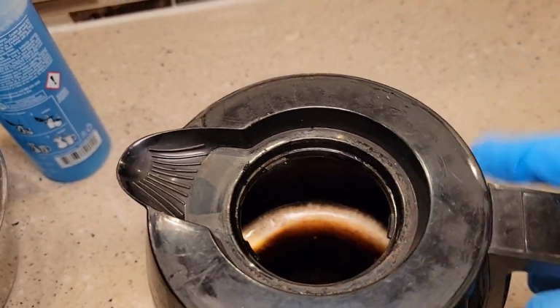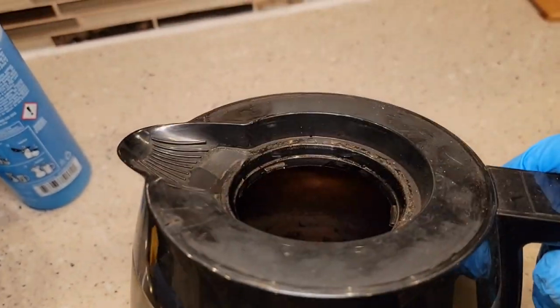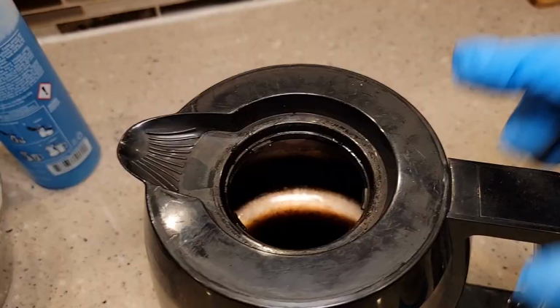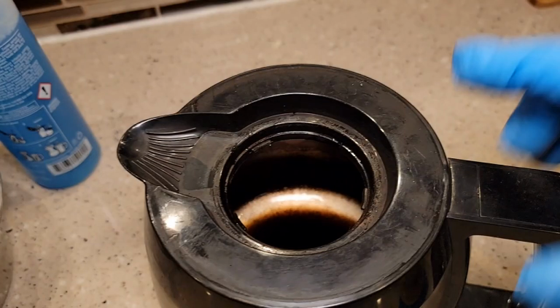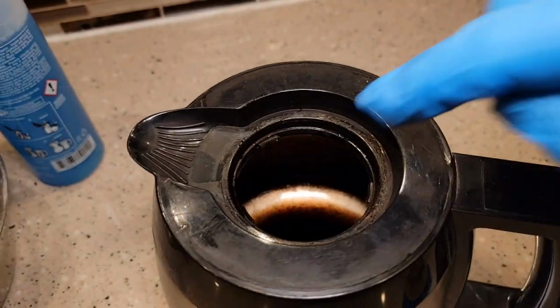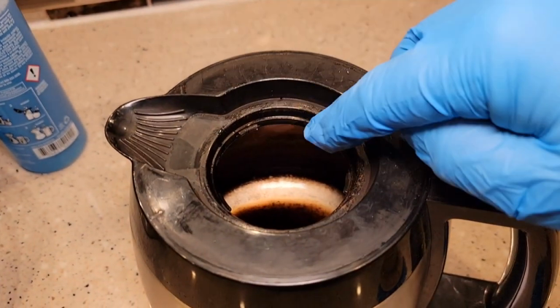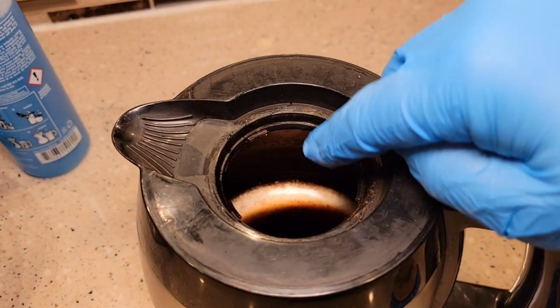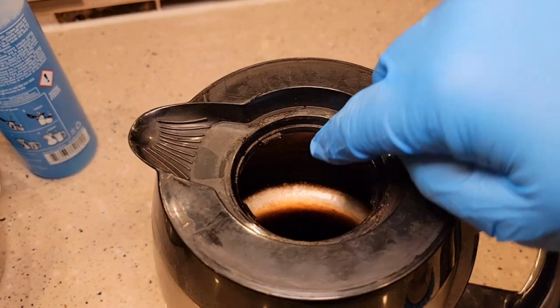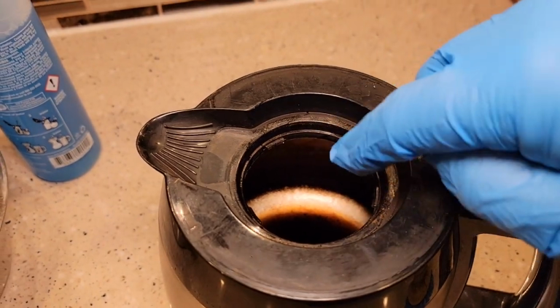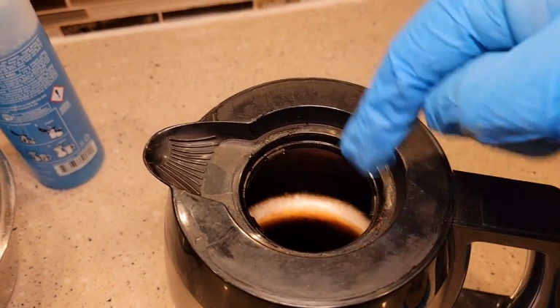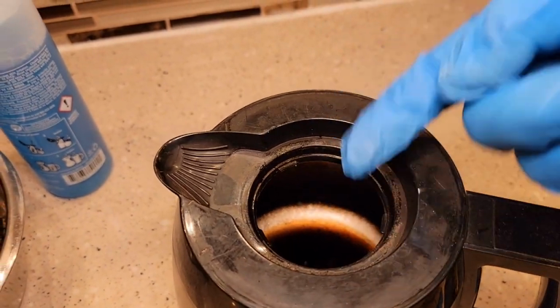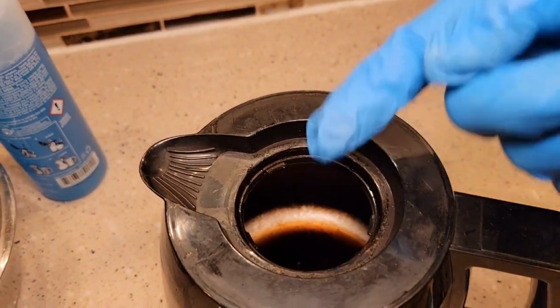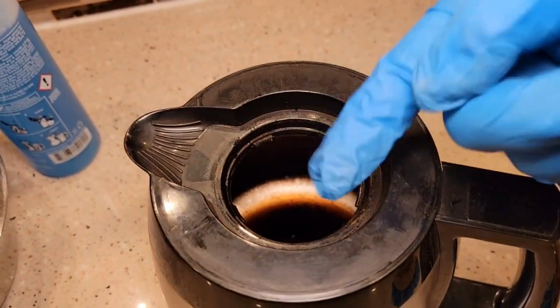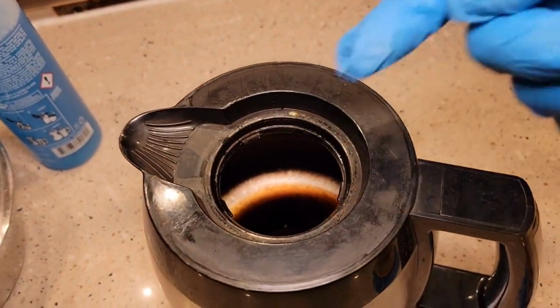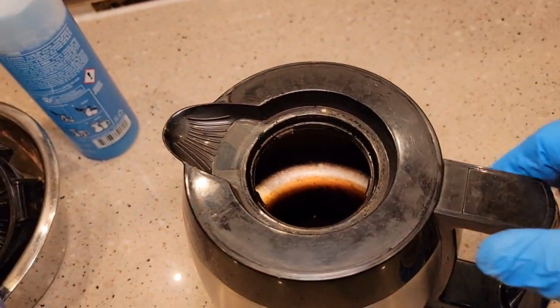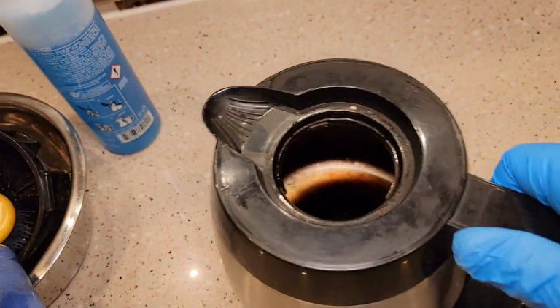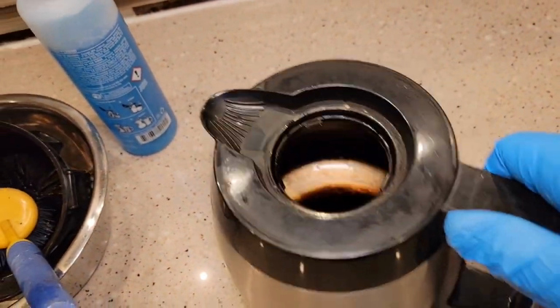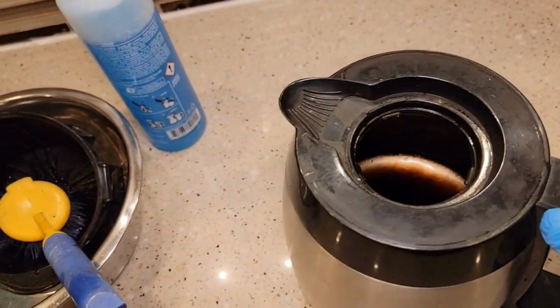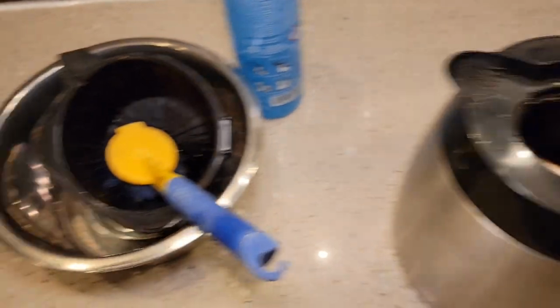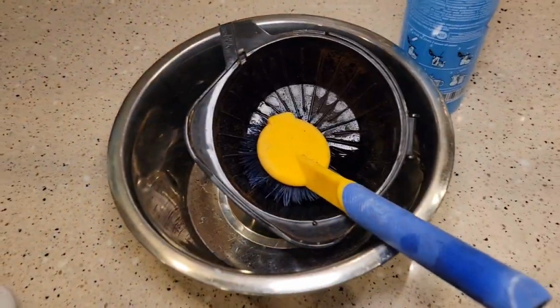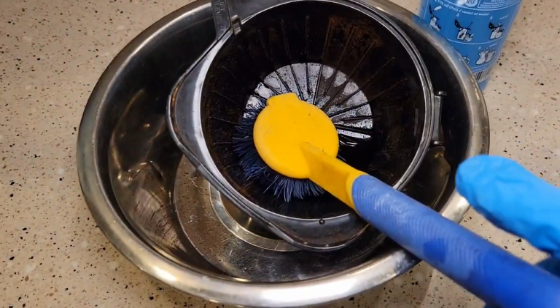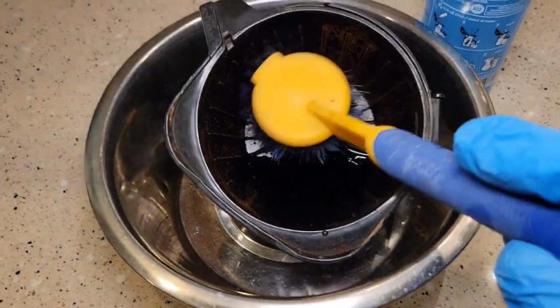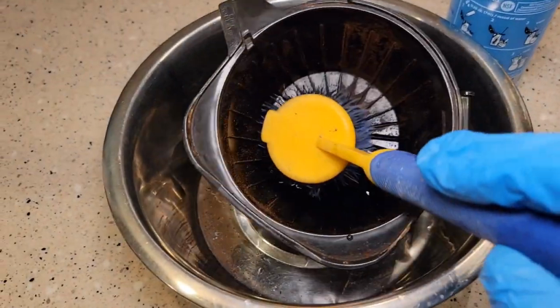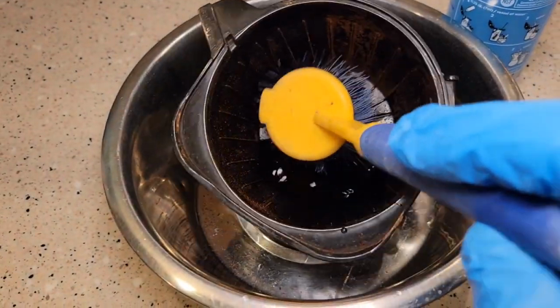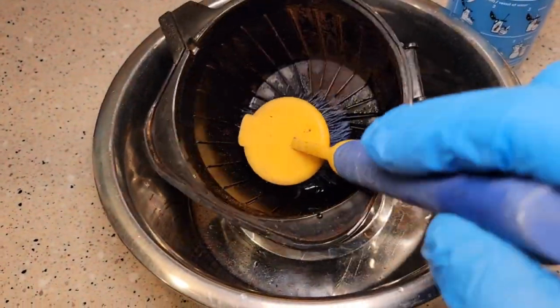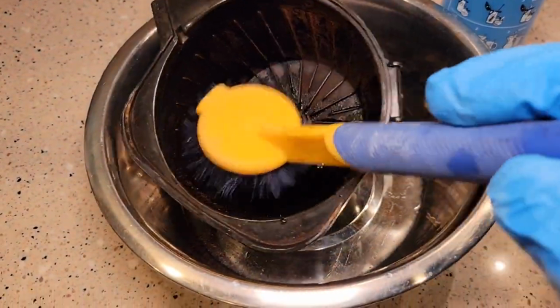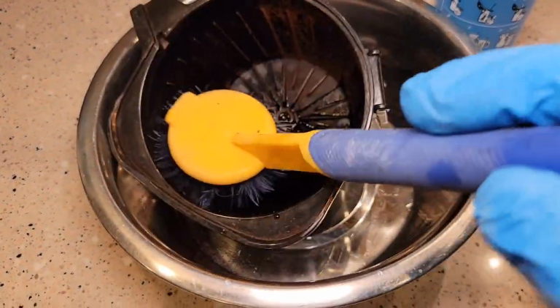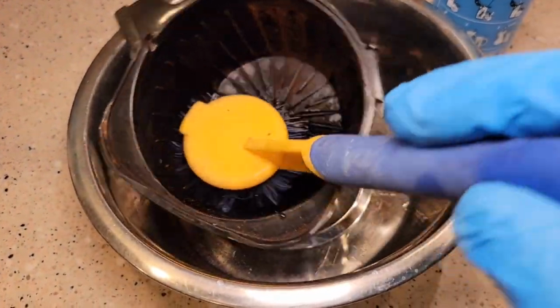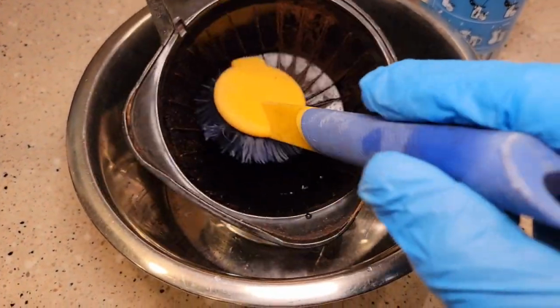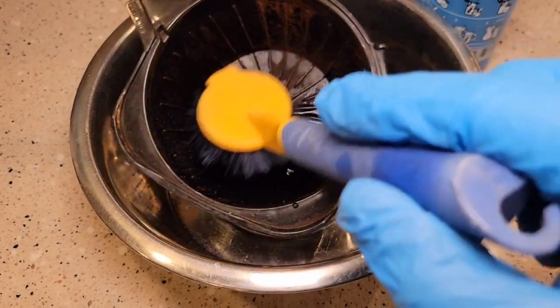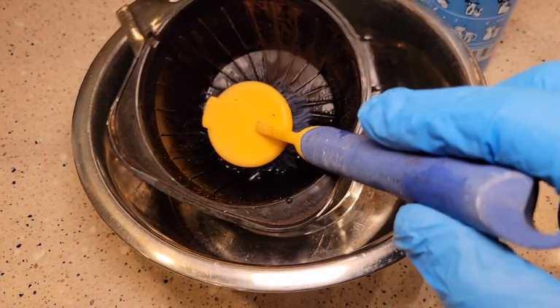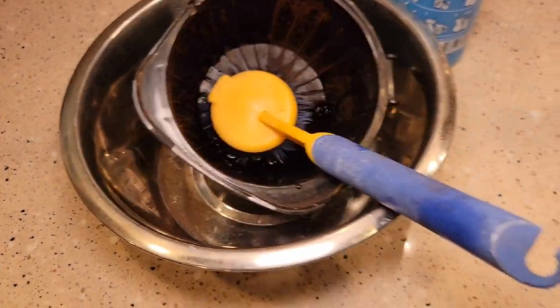Getting it to clean the walls, all you have to do is make sure it's touching the walls — just get a brush and brush it up onto the sides. I let it soak for about 10 minutes and just make sure it's brushing the walls.